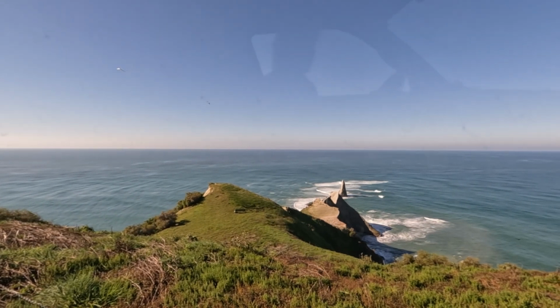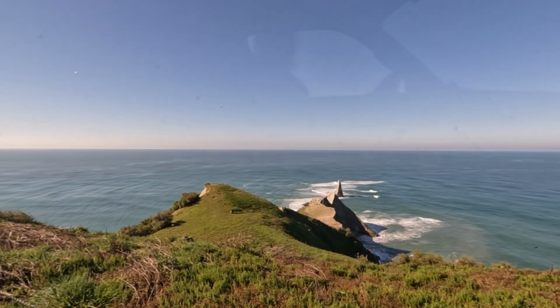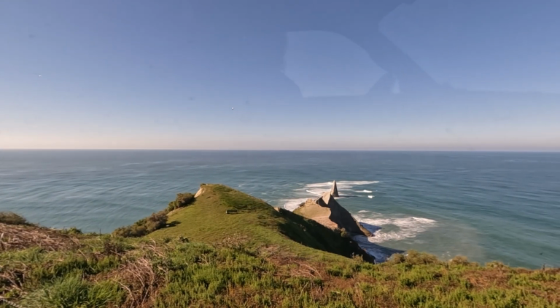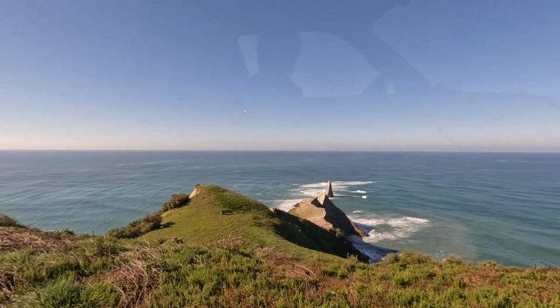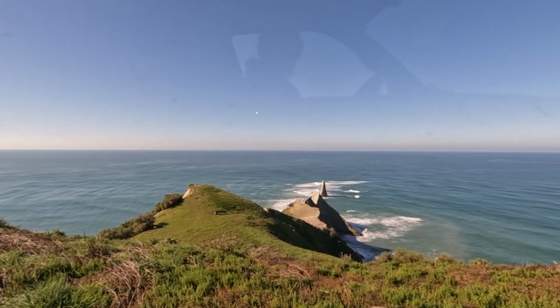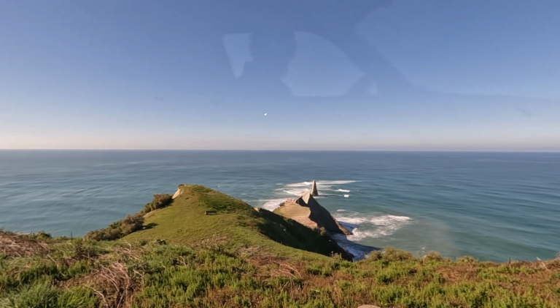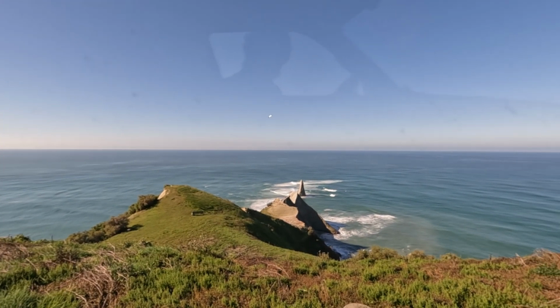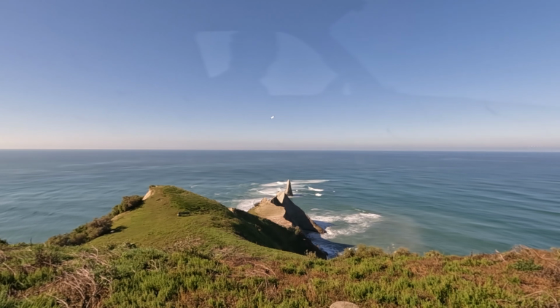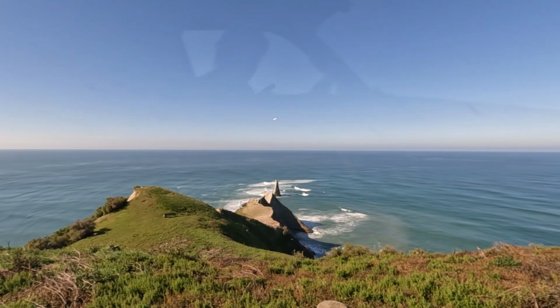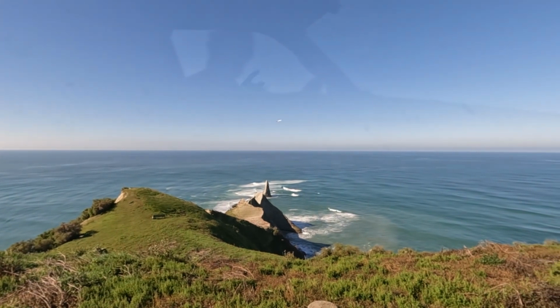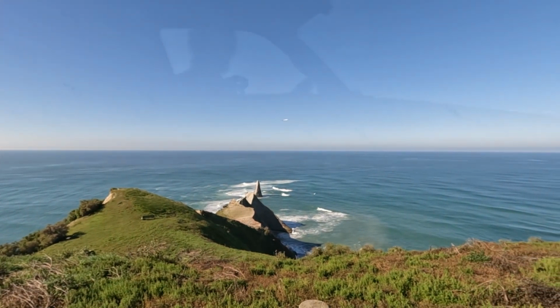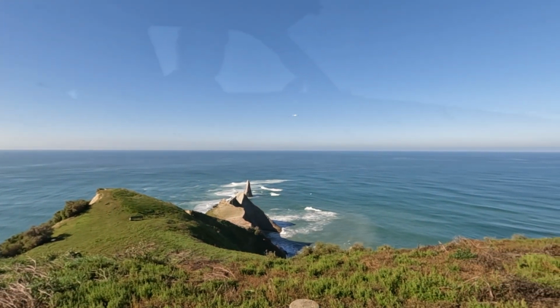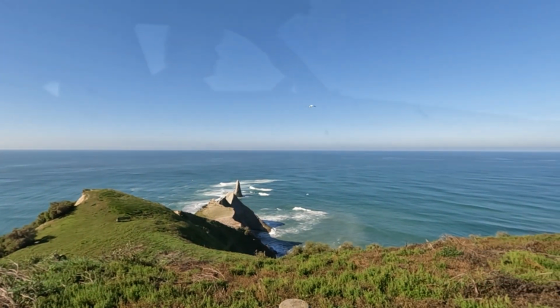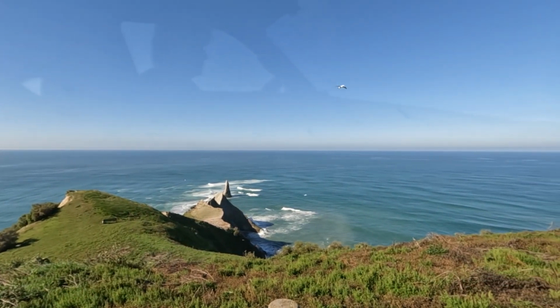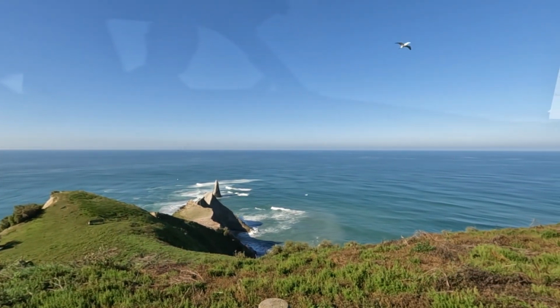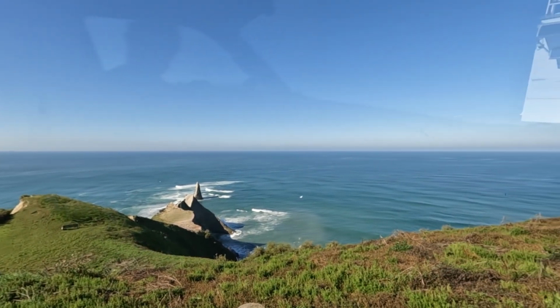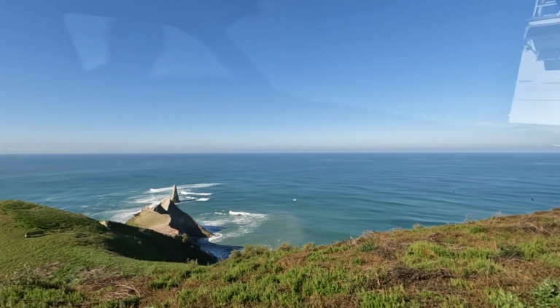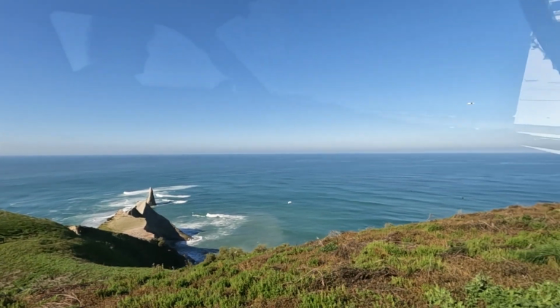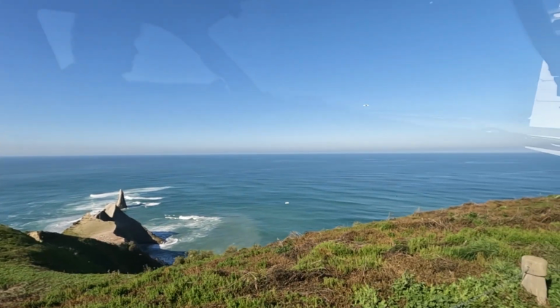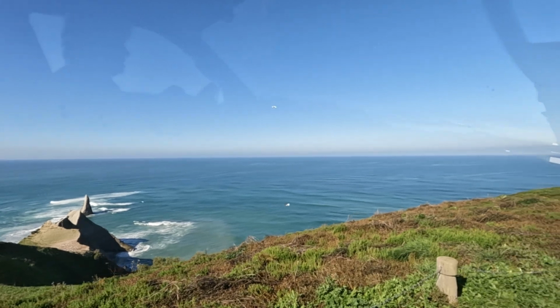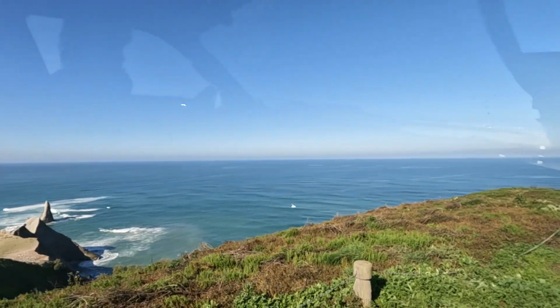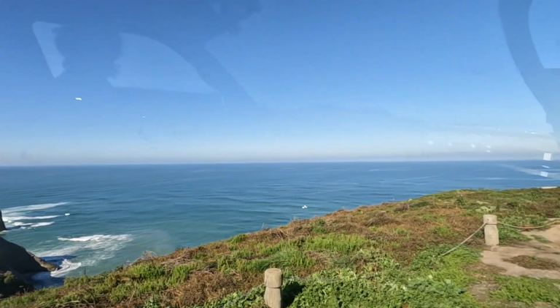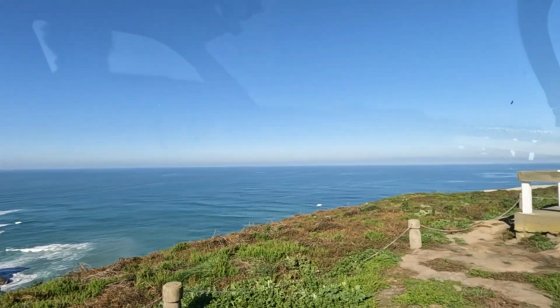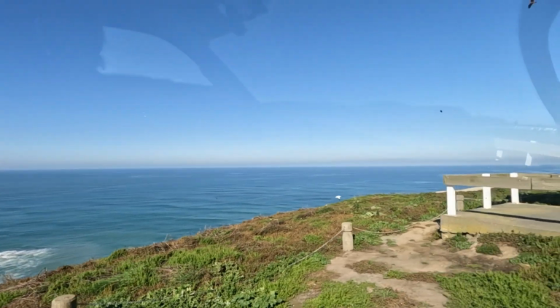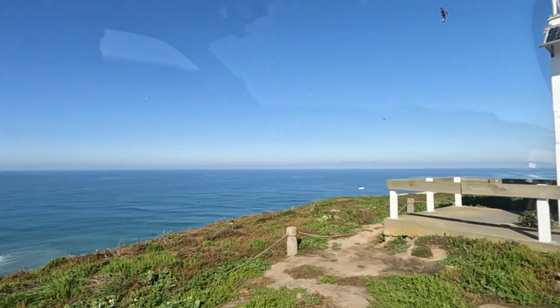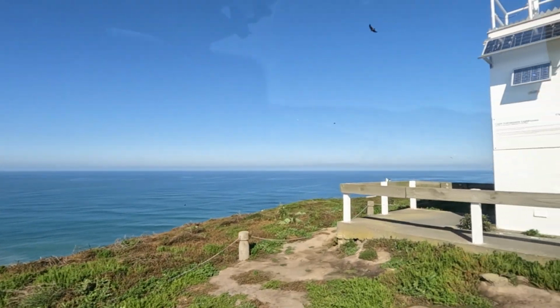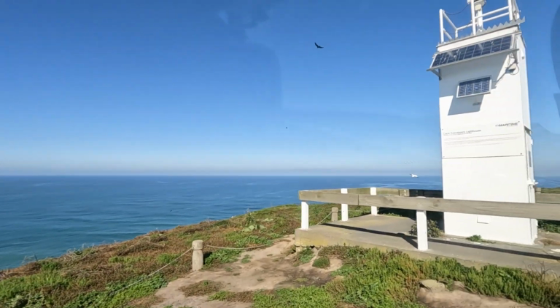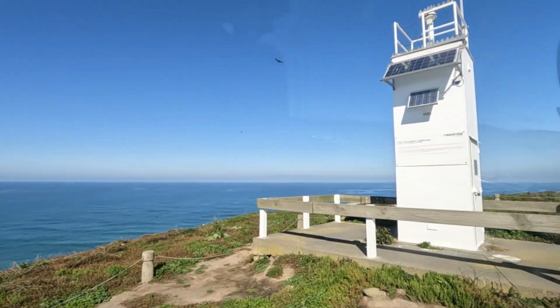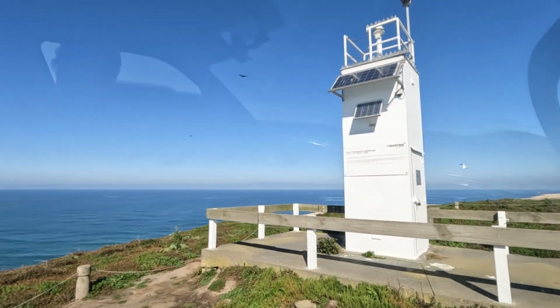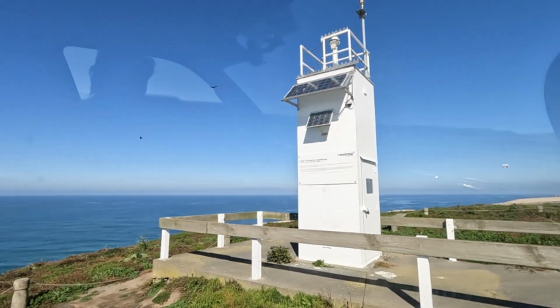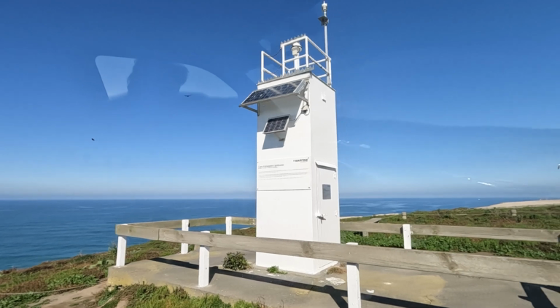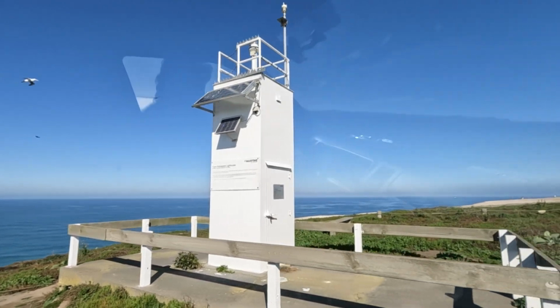When Cook came around here, he noted three needles. They've obviously been washed away, but you can see how the saddle colony will end up being a needle one day too.